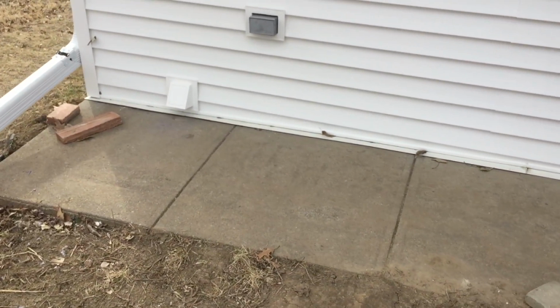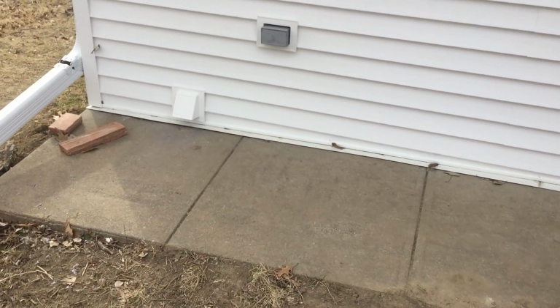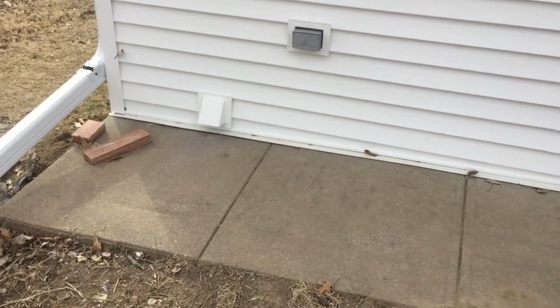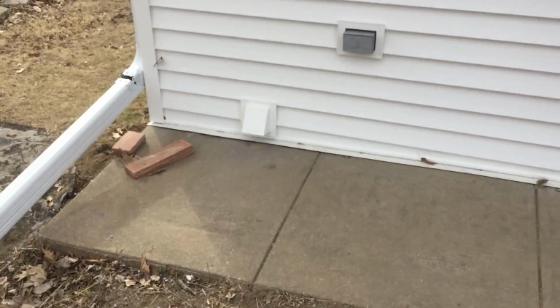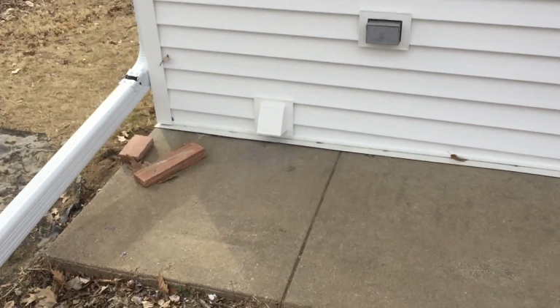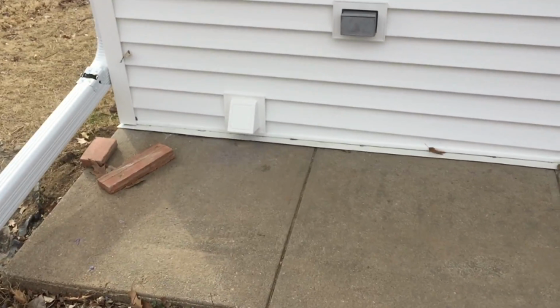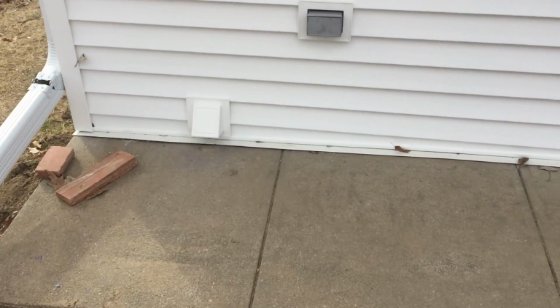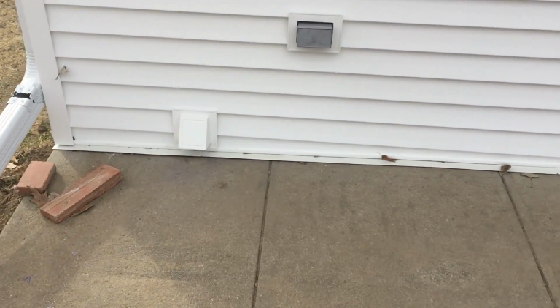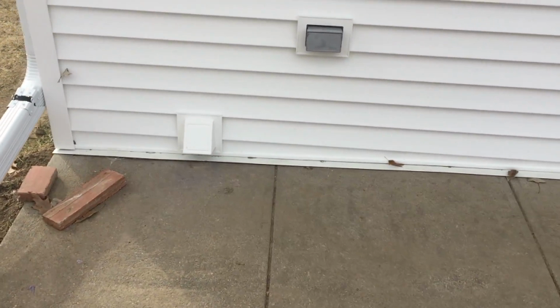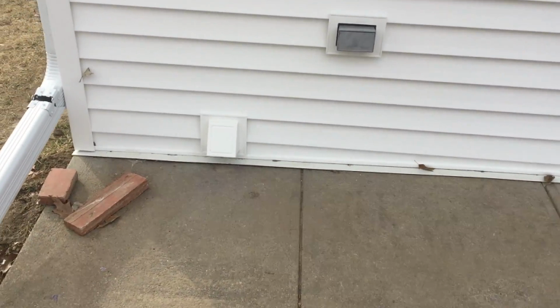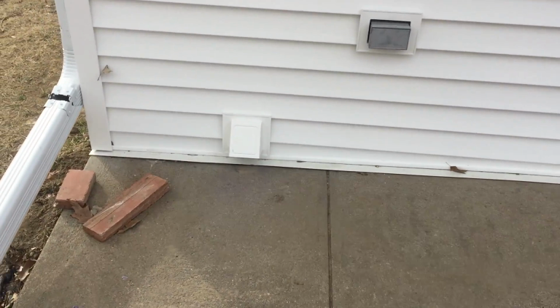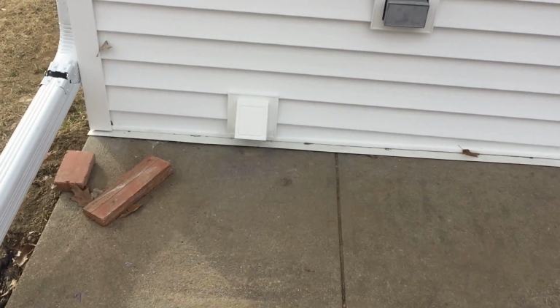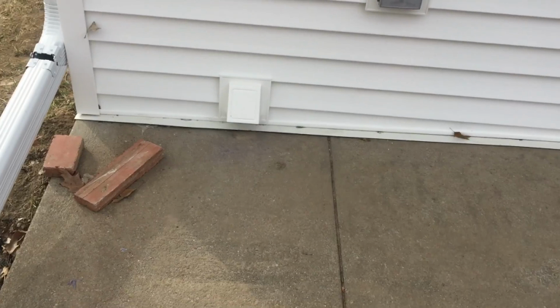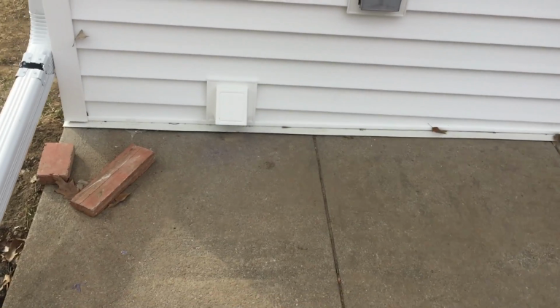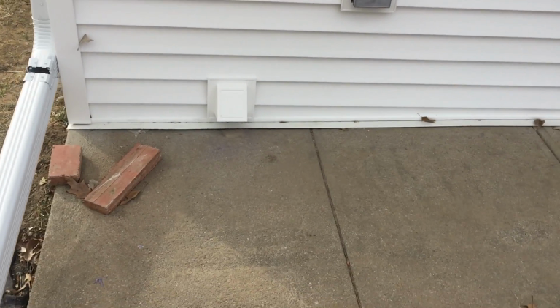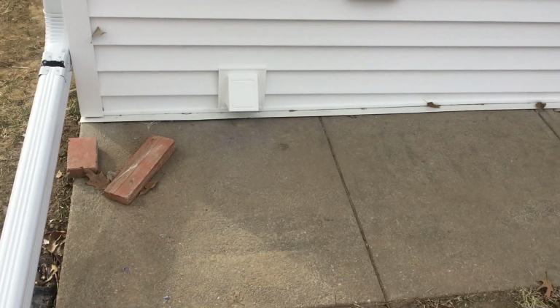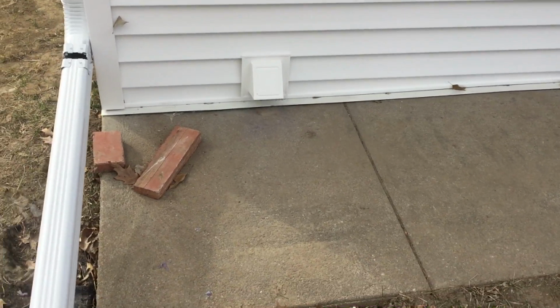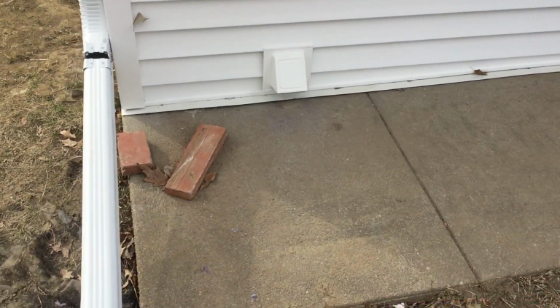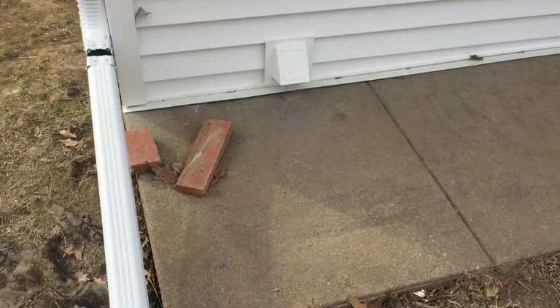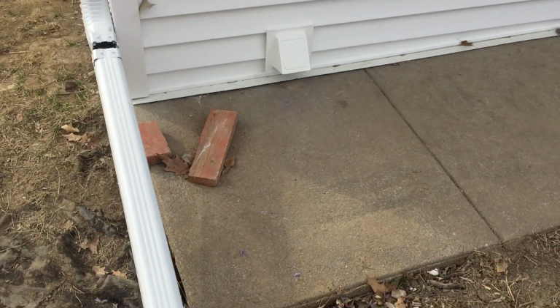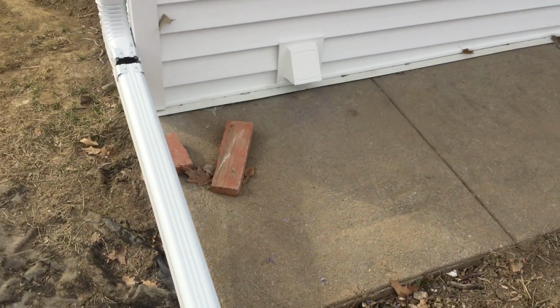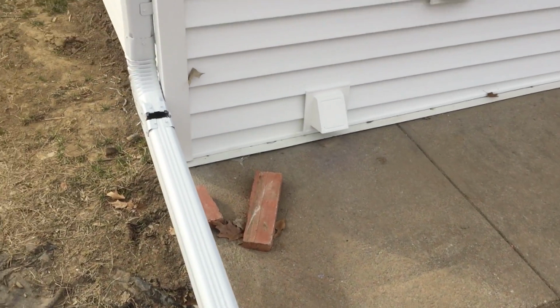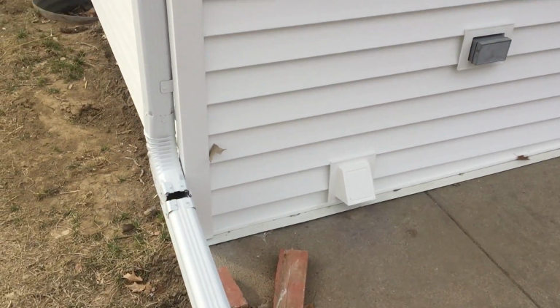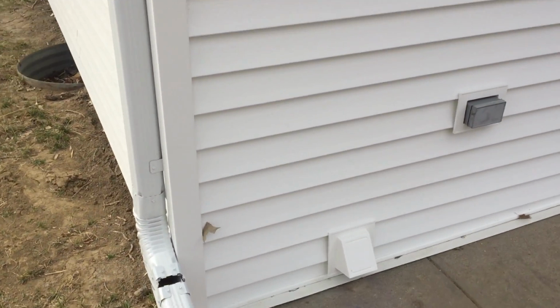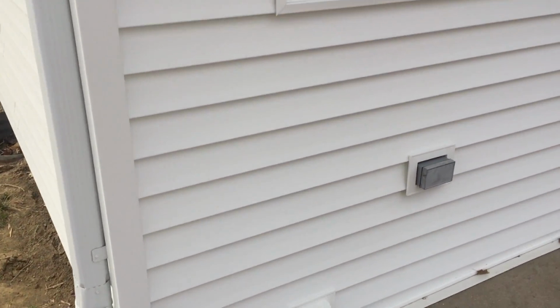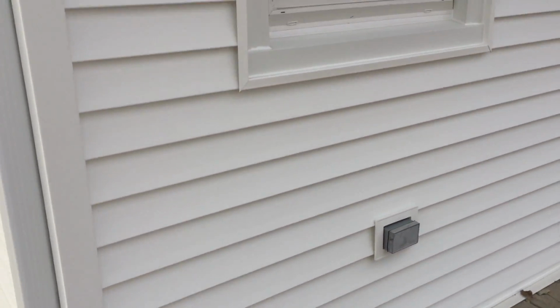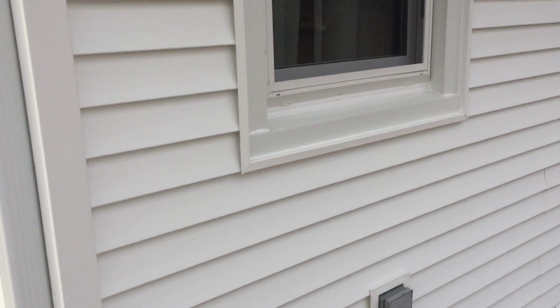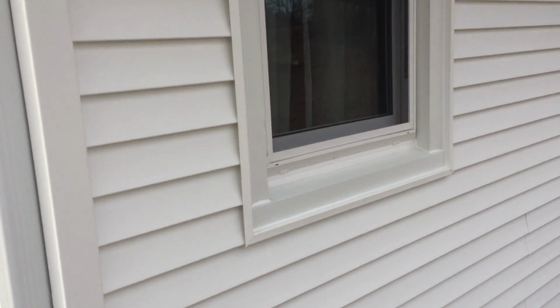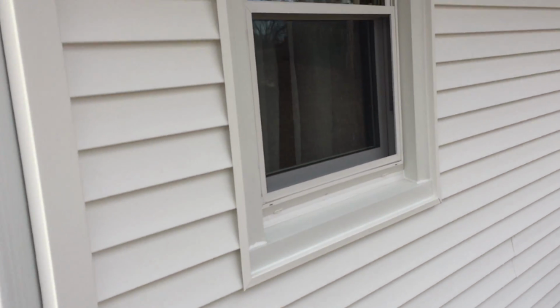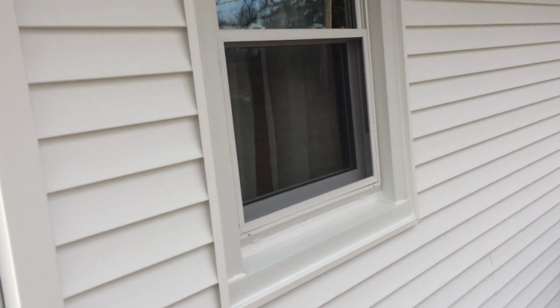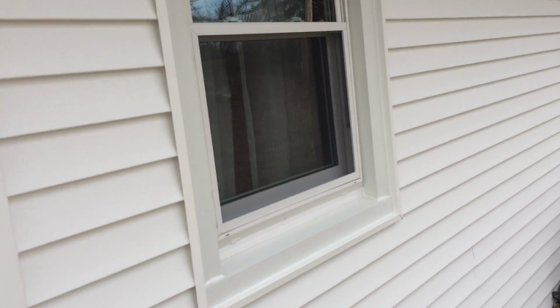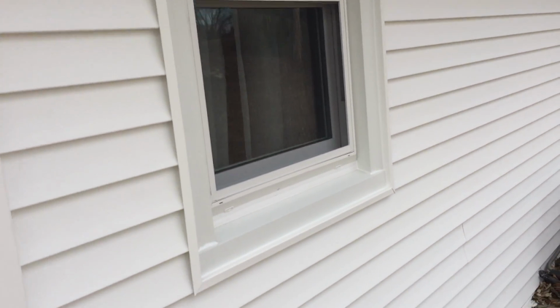Instead of those funky little flap dryer vents that fall apart, we use a solid dryer vent which is something that's gonna last a lot longer.